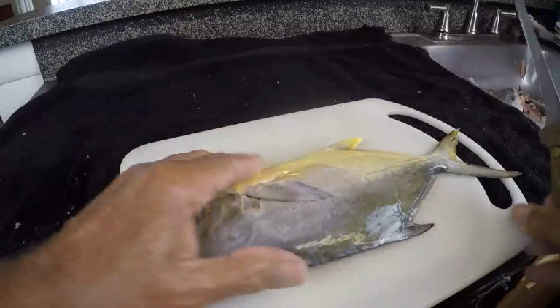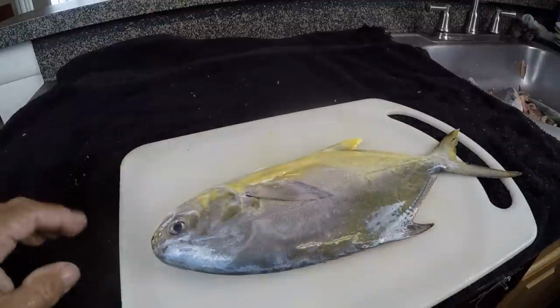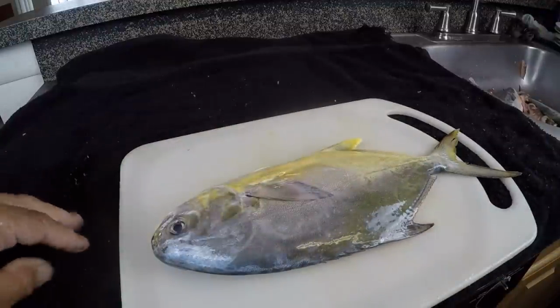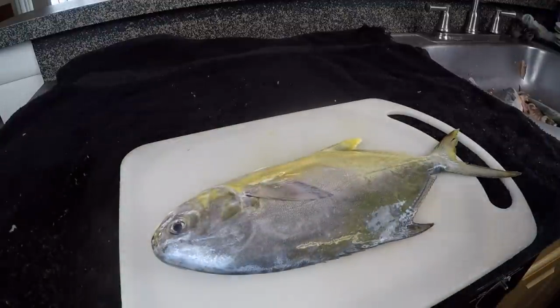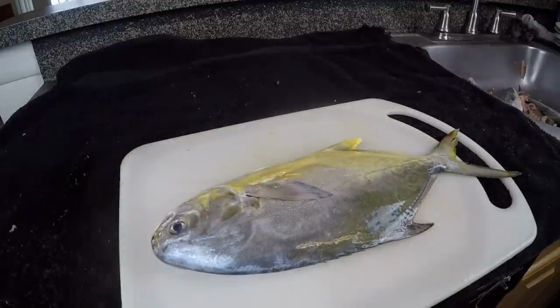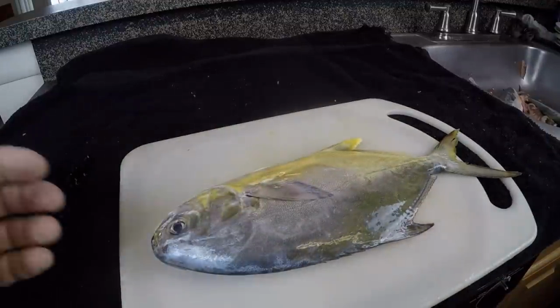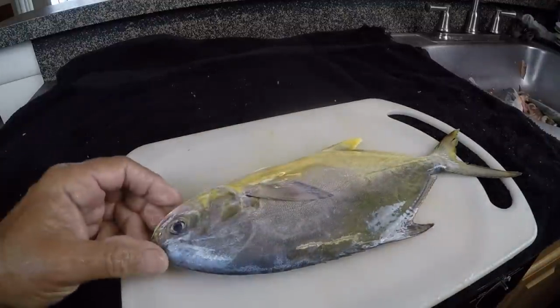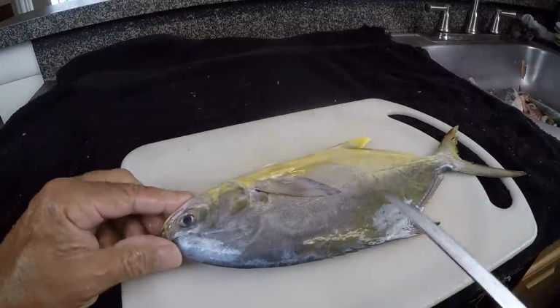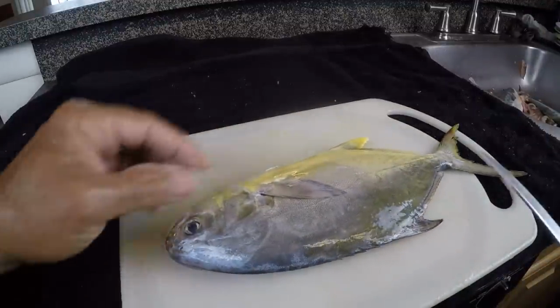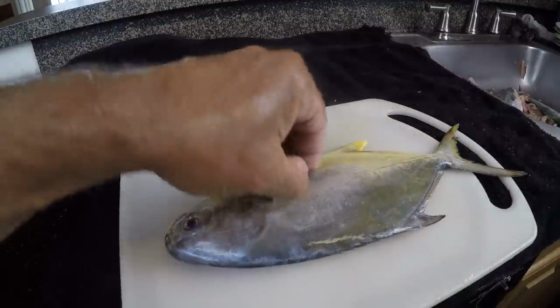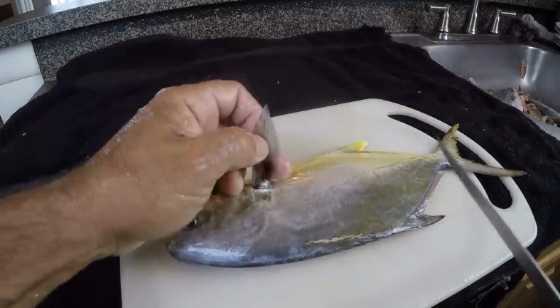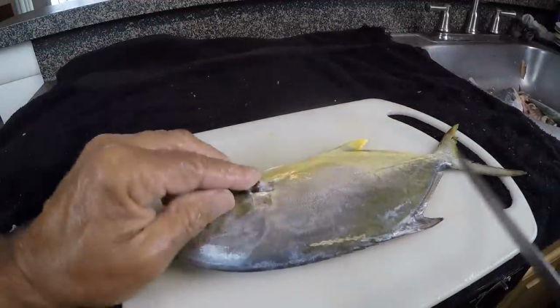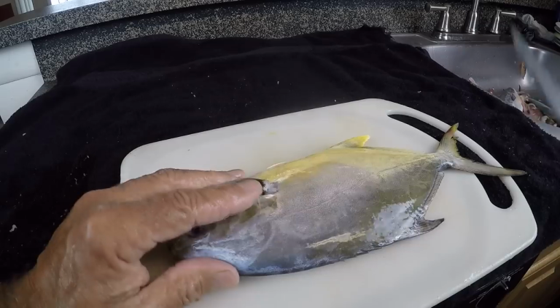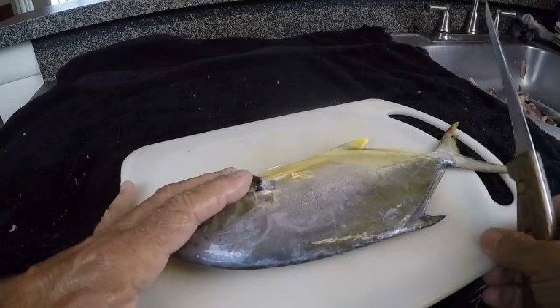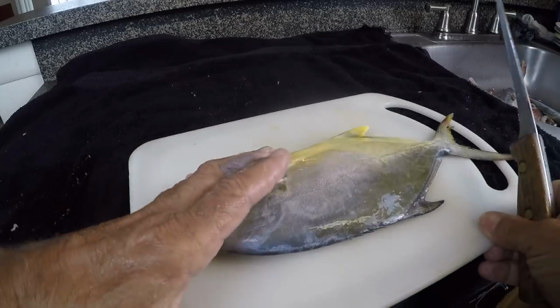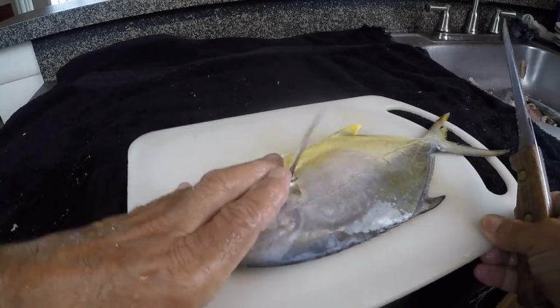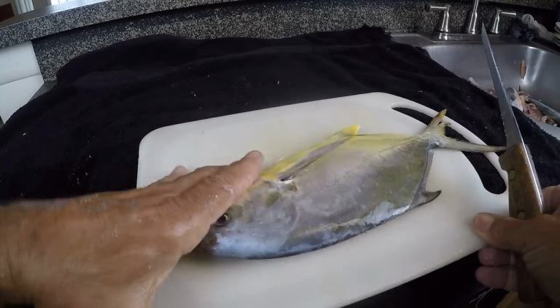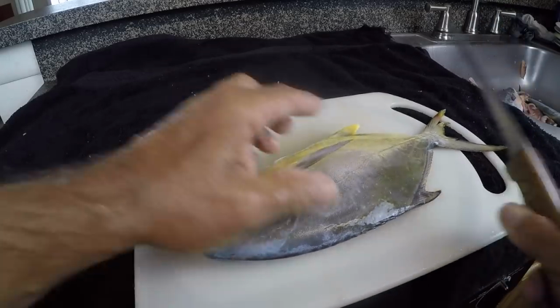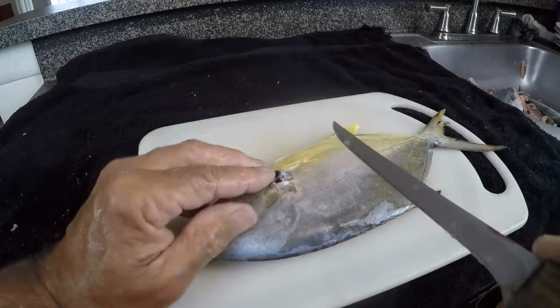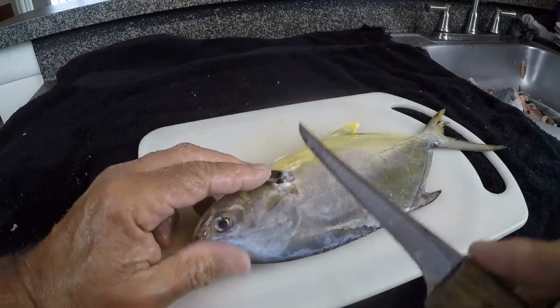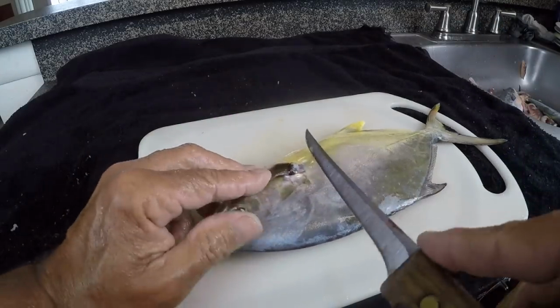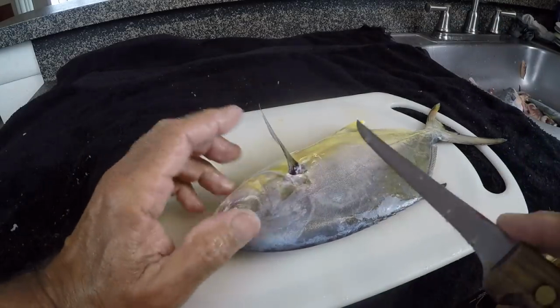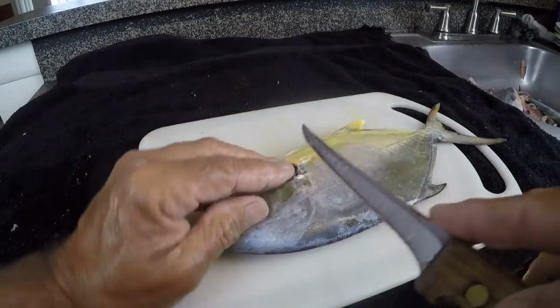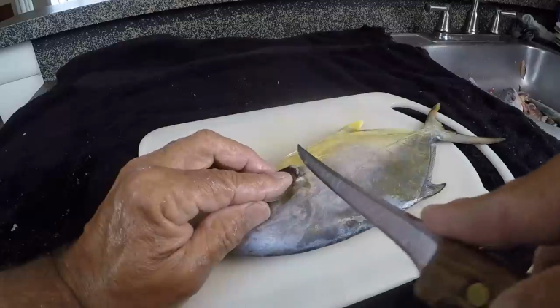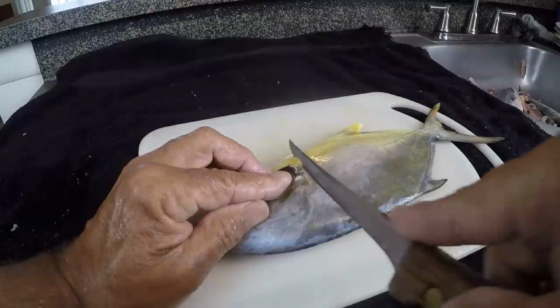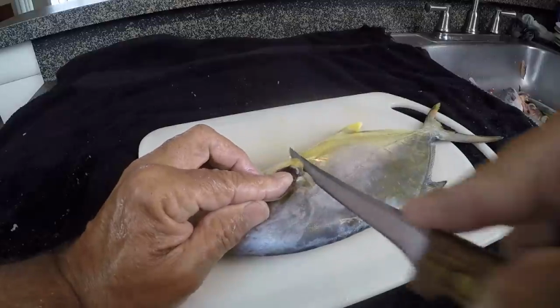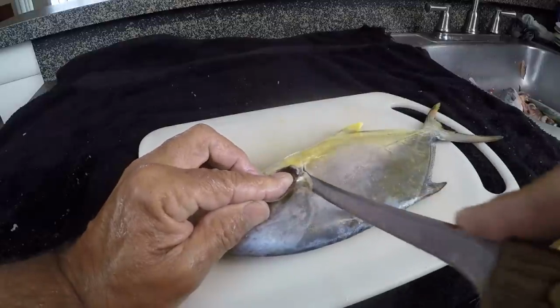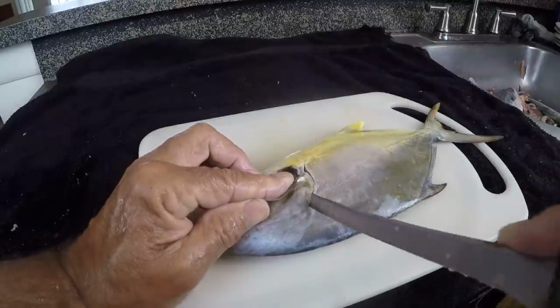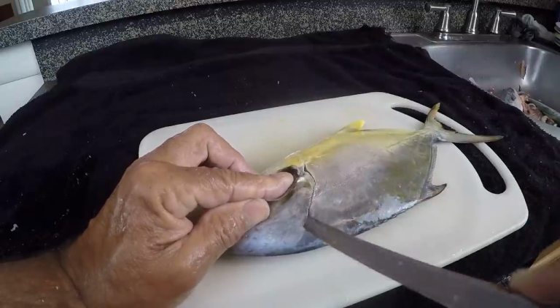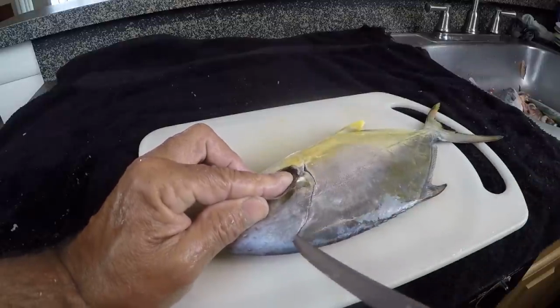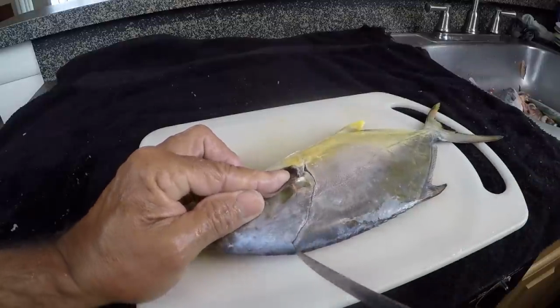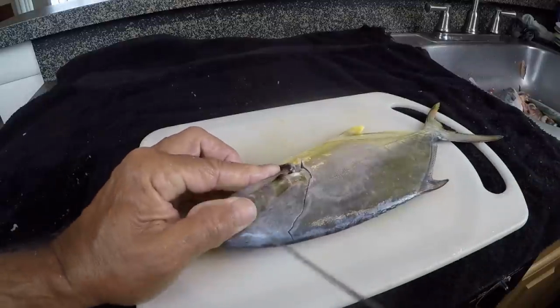This is going to be the beginner's method — the easiest way to fillet a pompano, just about any fish. I have a certain technique that works really well. First thing you want to do is turn the fish over like that. Good sharp knife. Make a cut up into this area of the head.